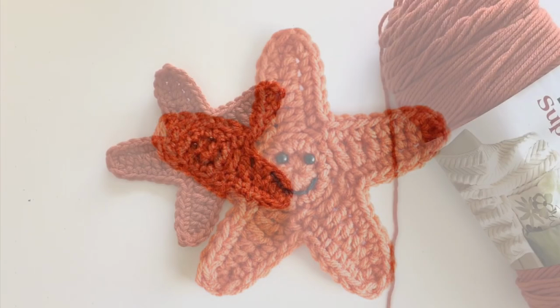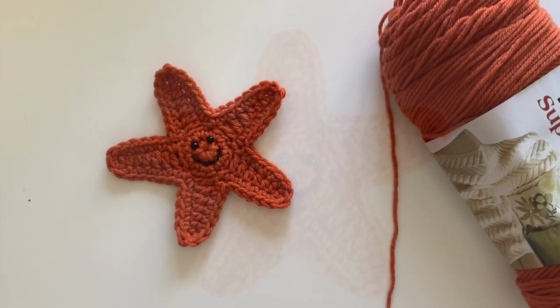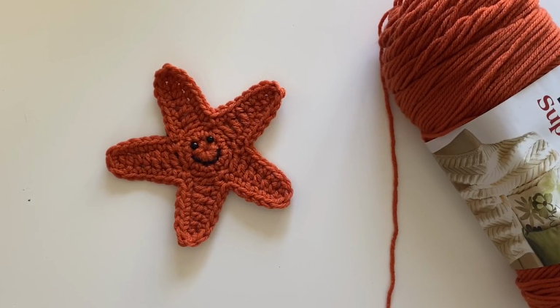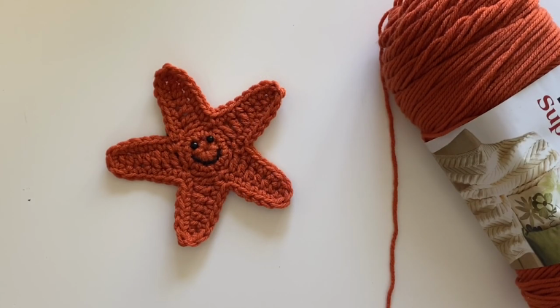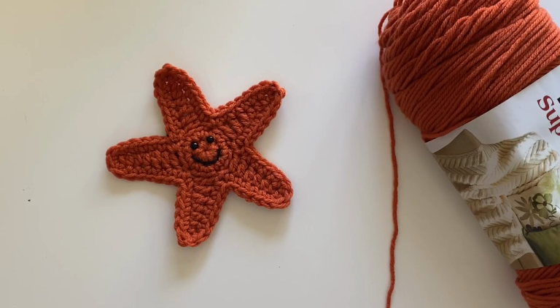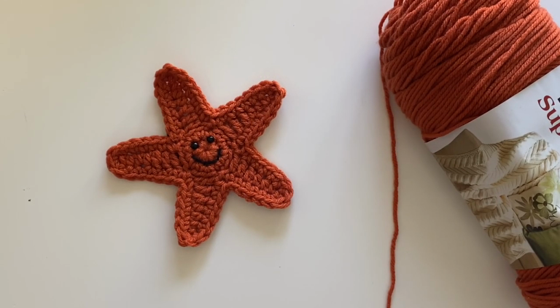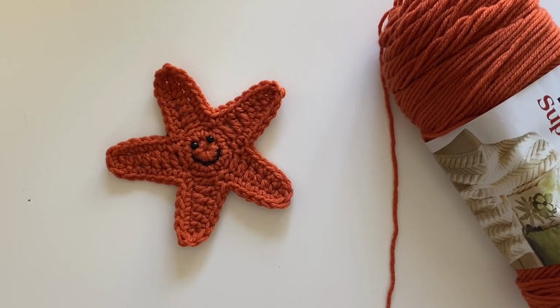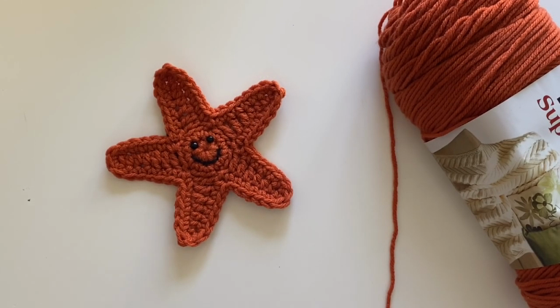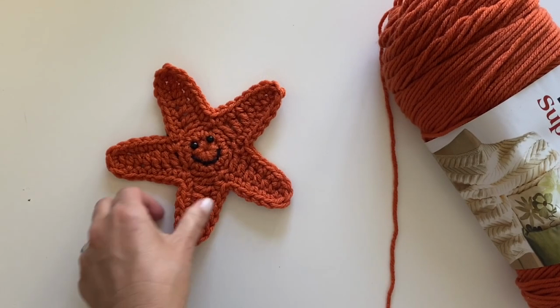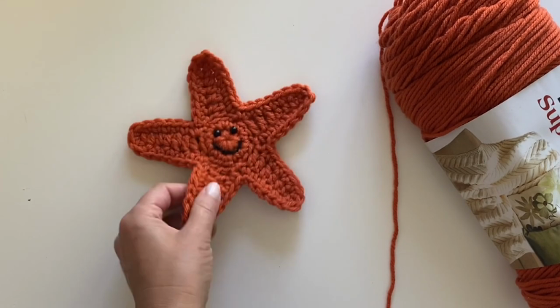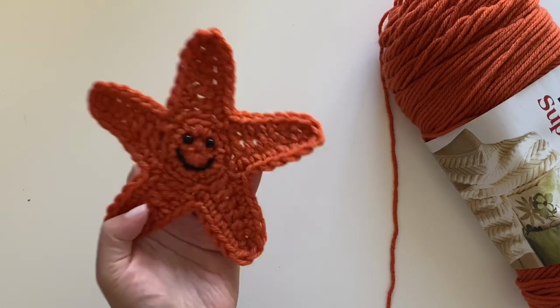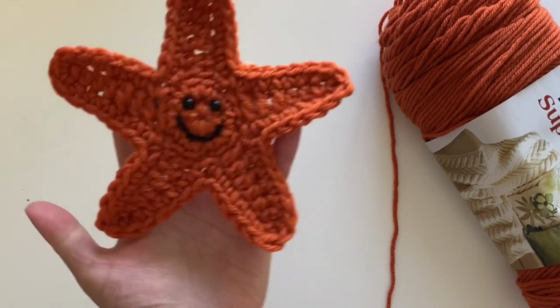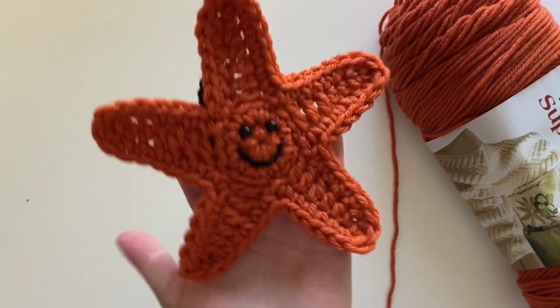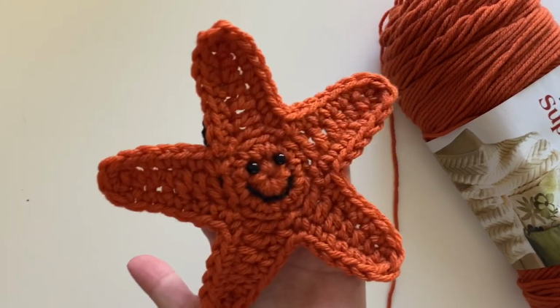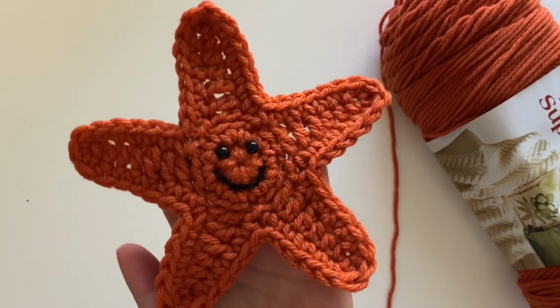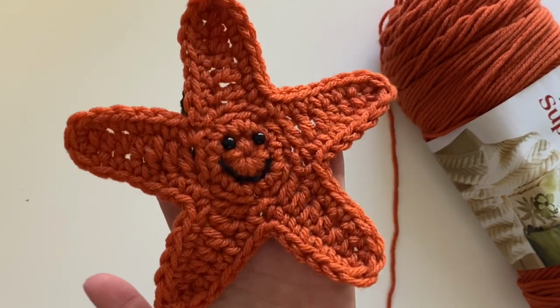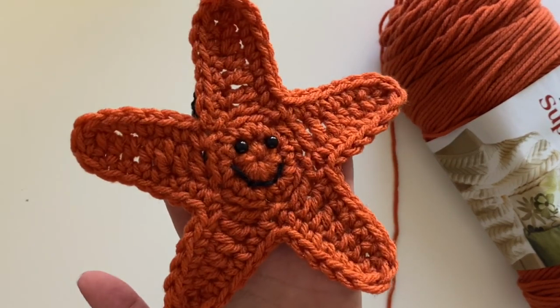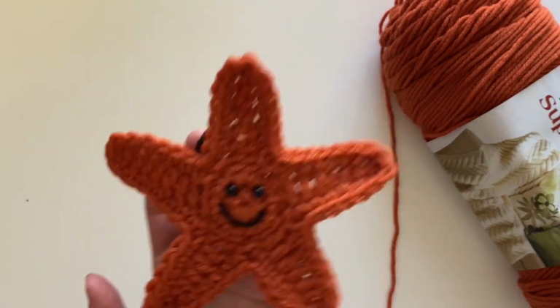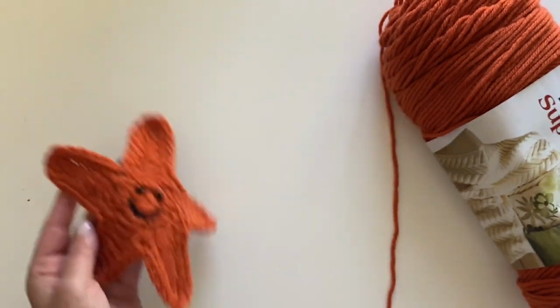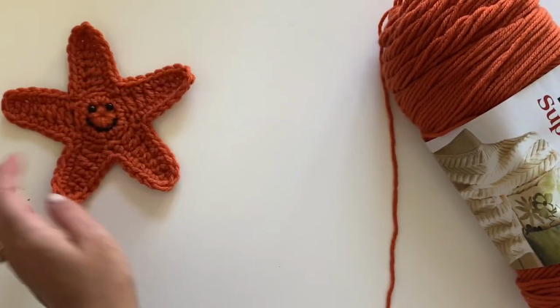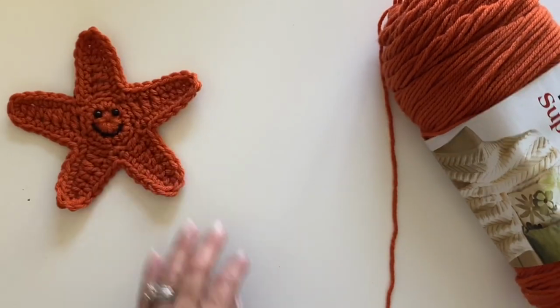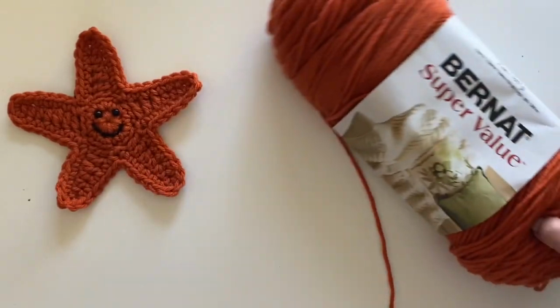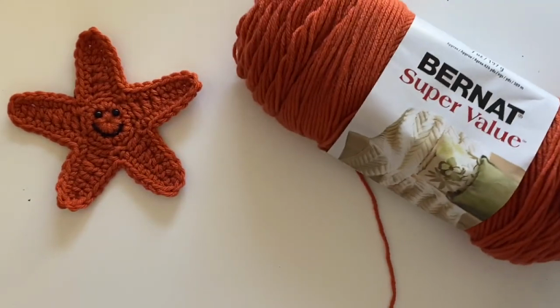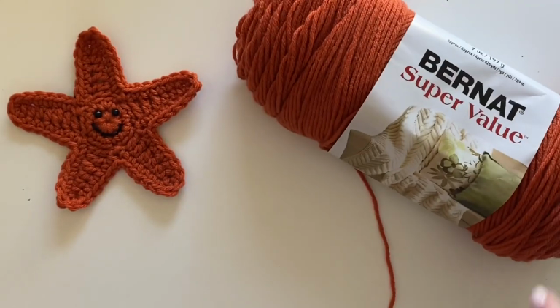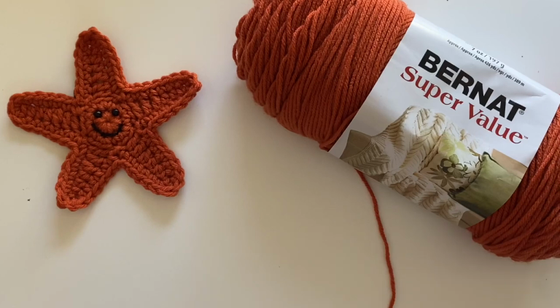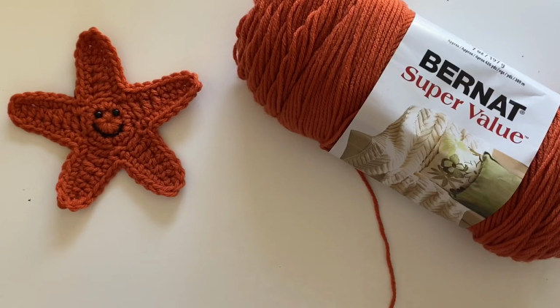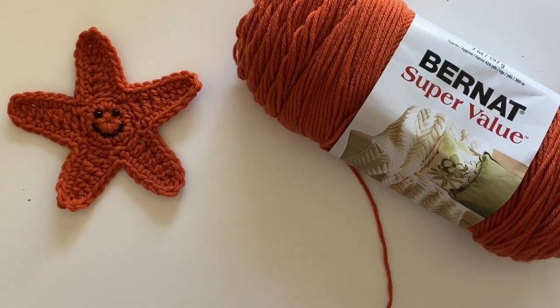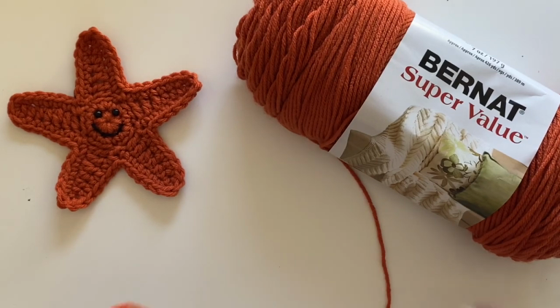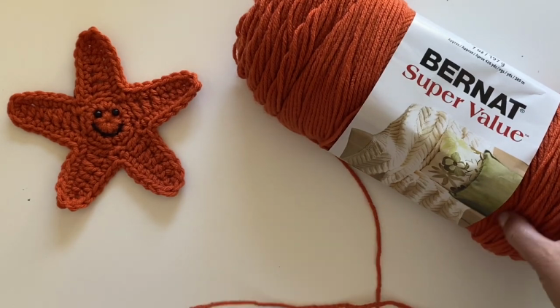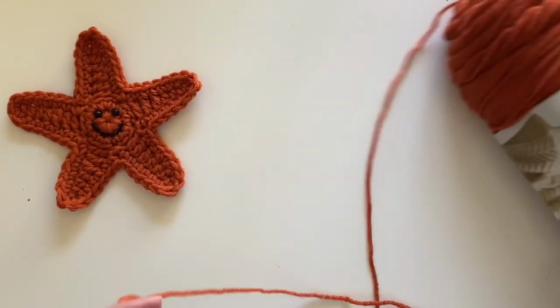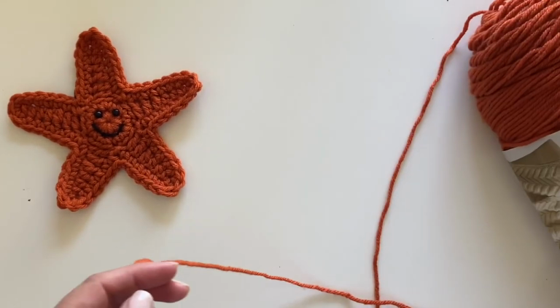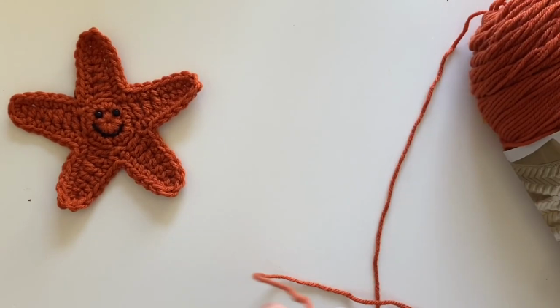Let's get started on the starfish appliqué. How cute is this little guy? I'm using Bernat Super Value yarn in orange. Let's get right into it.